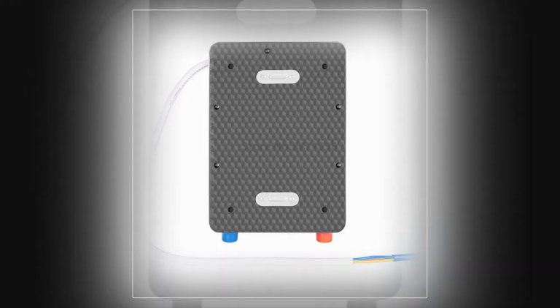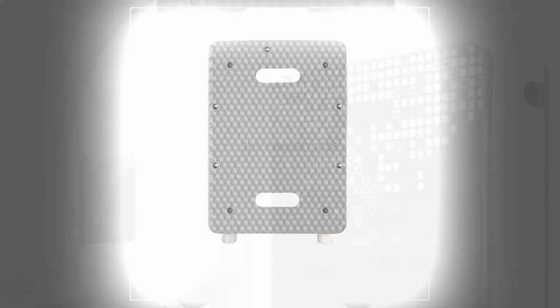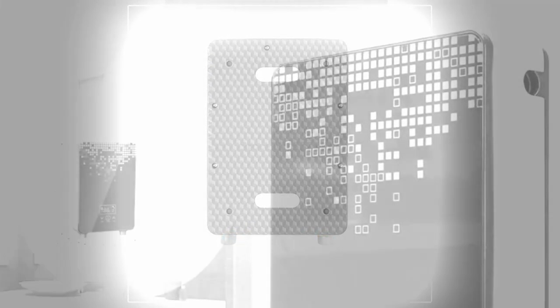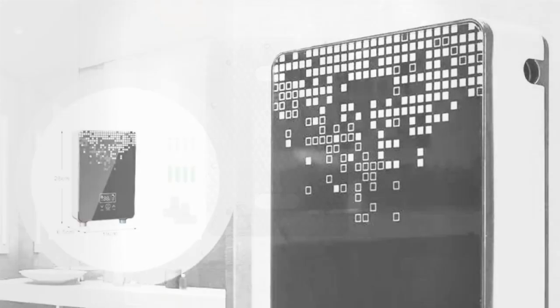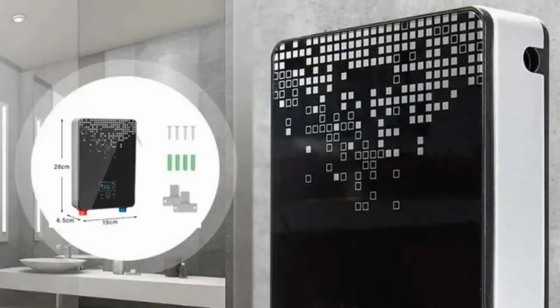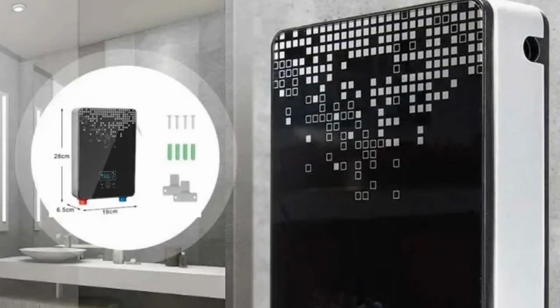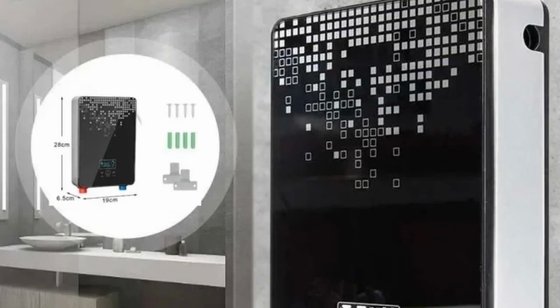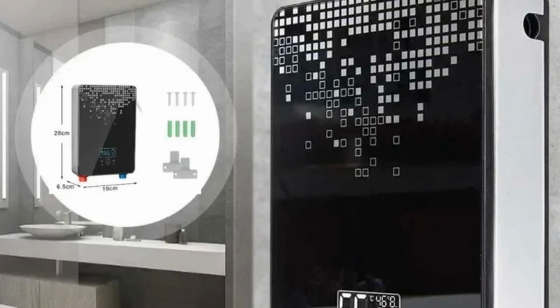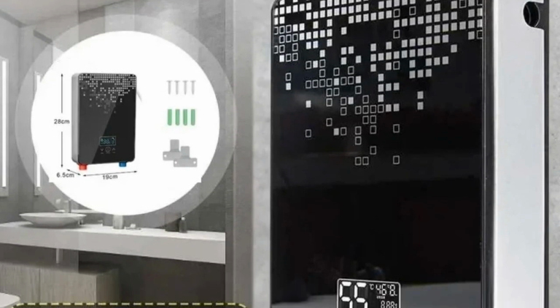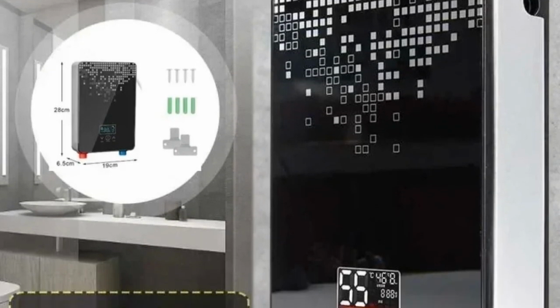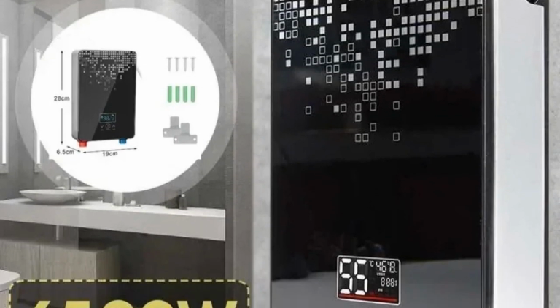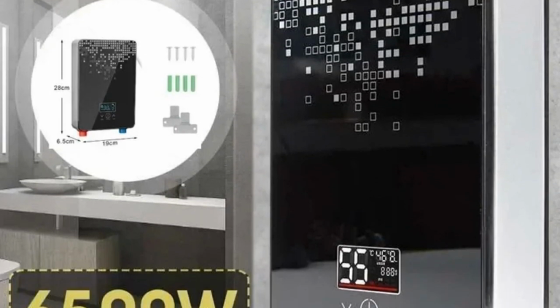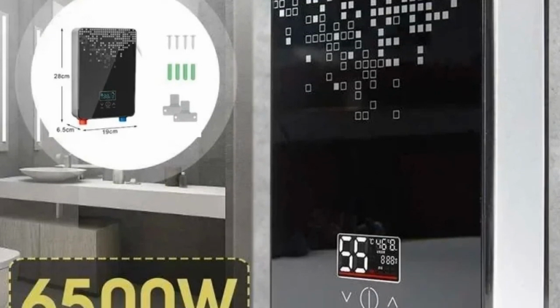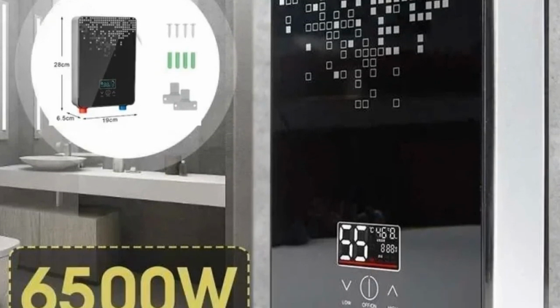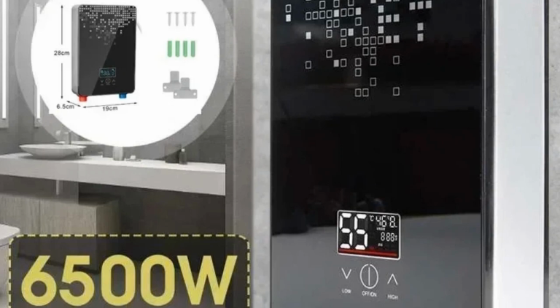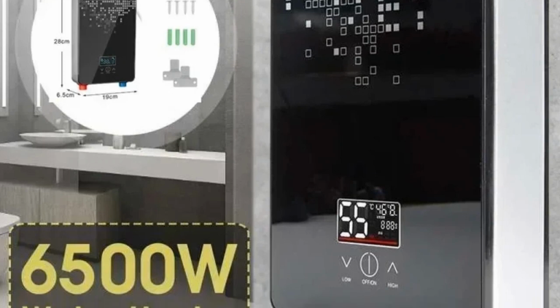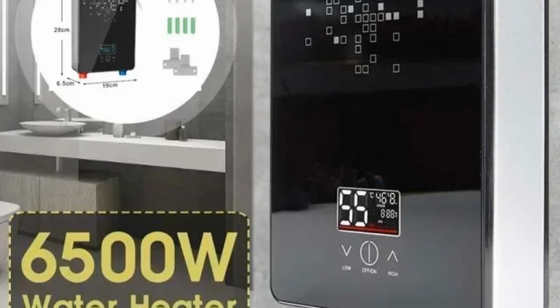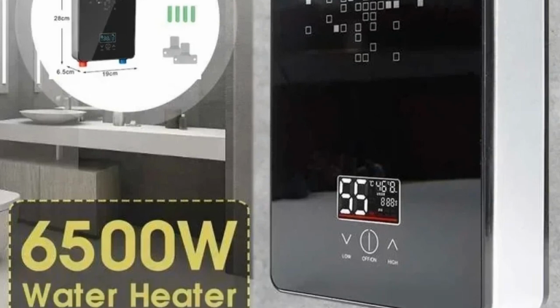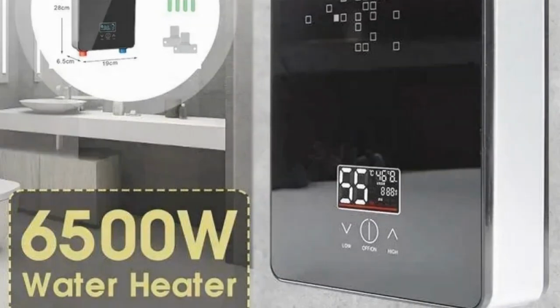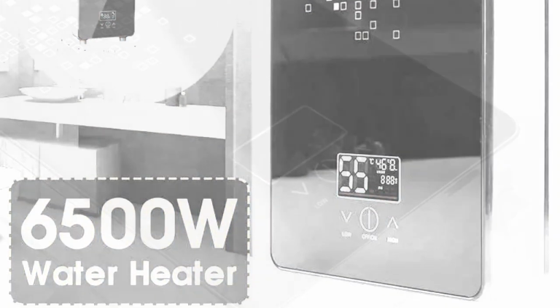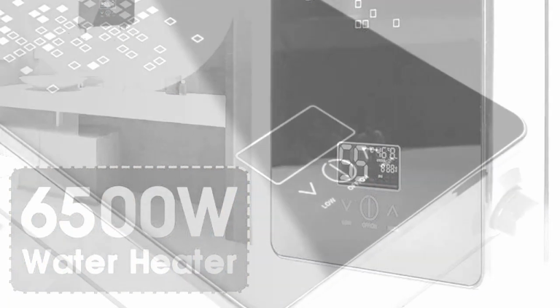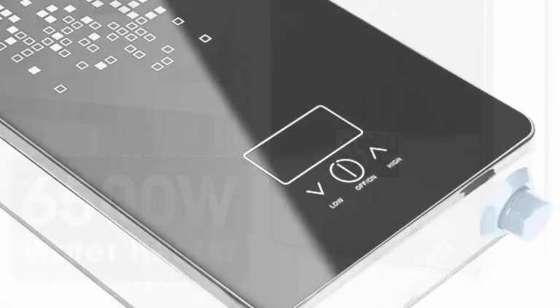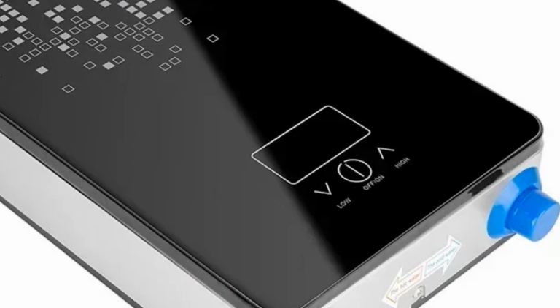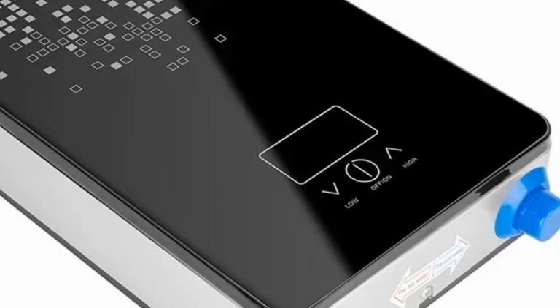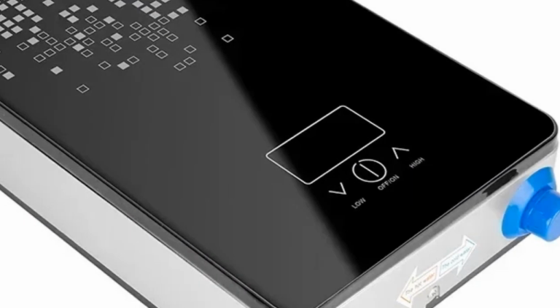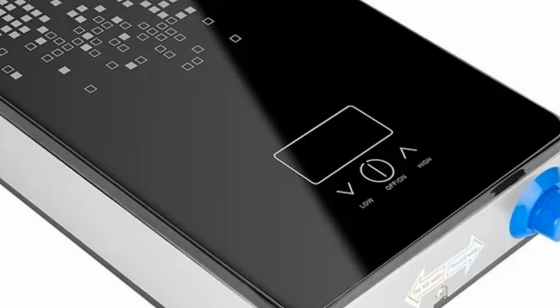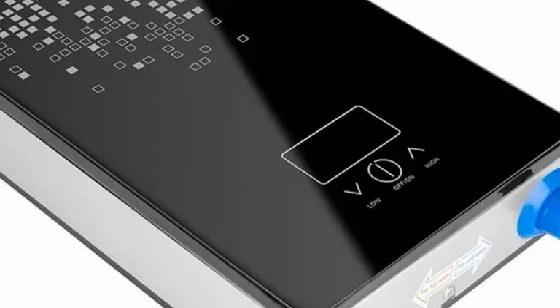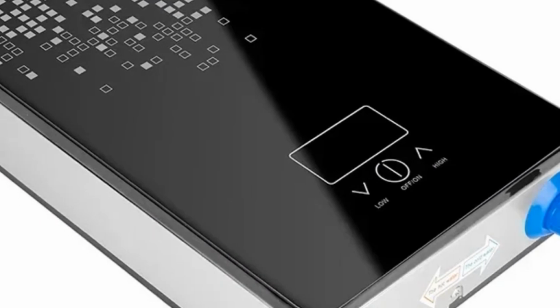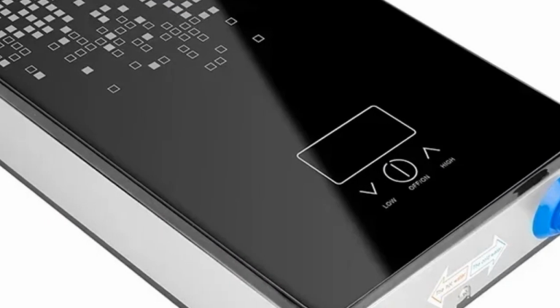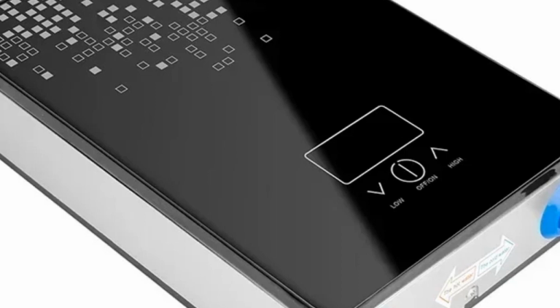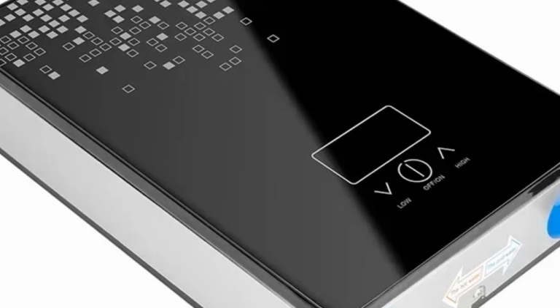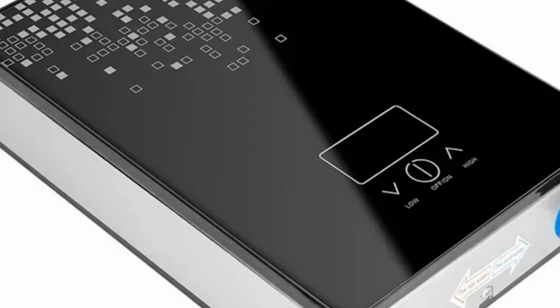Its intelligent automatic function optimizes energy usage while providing consistent warmth. Upgrade your bathroom with this efficient and convenient electric hot water heater for ultimate comfort and convenience.